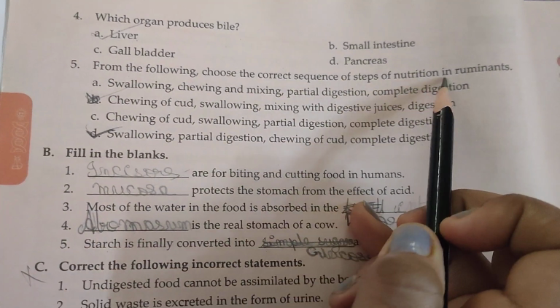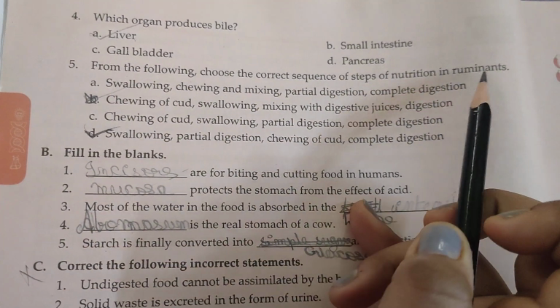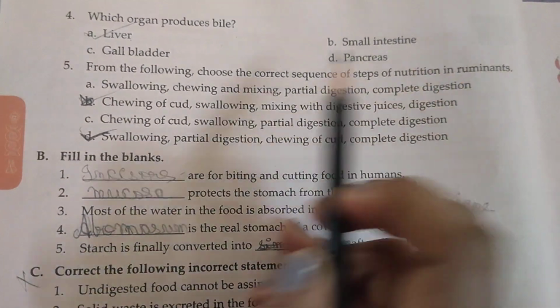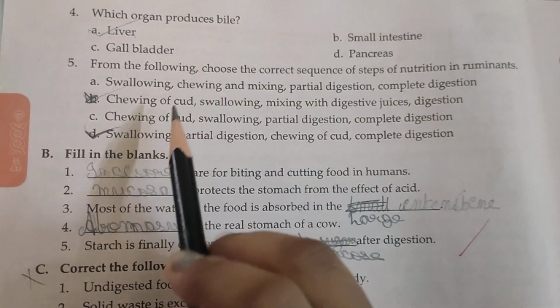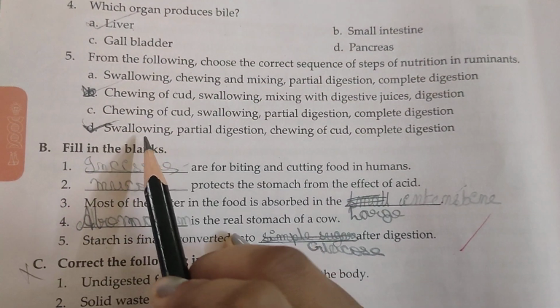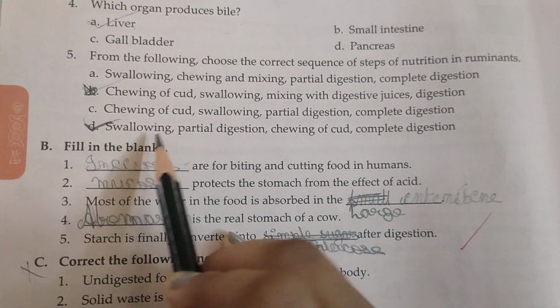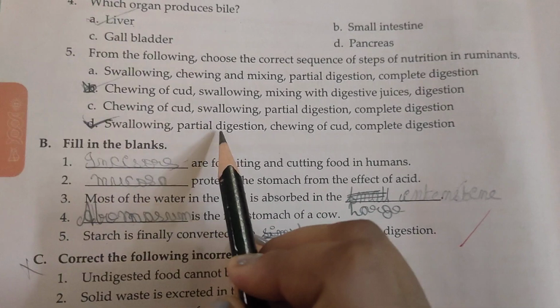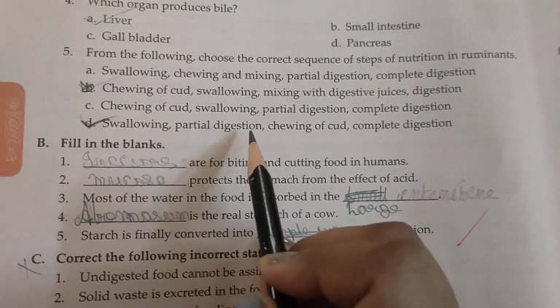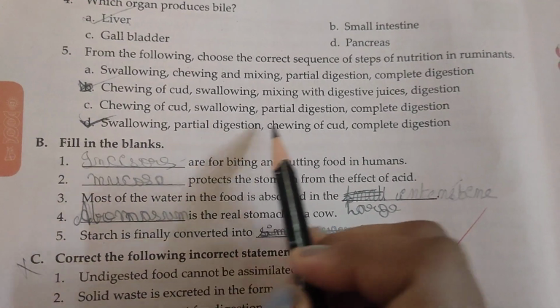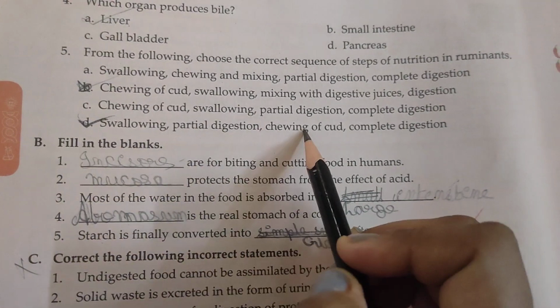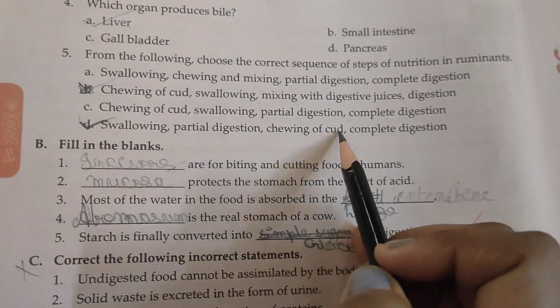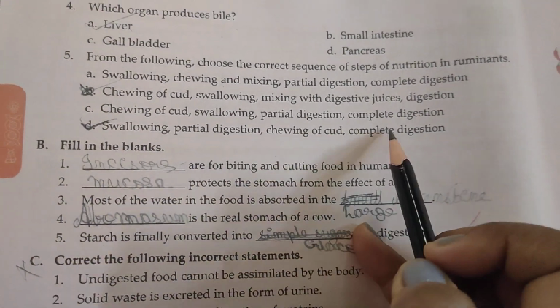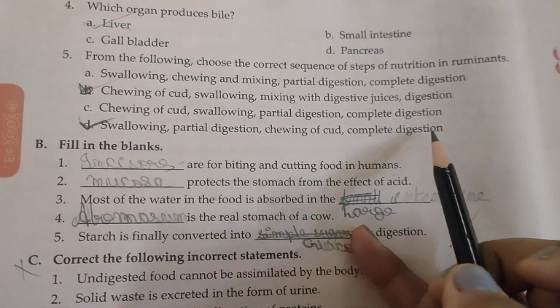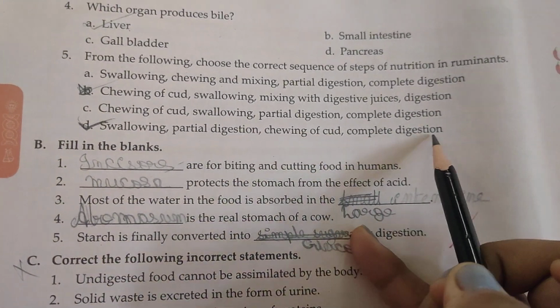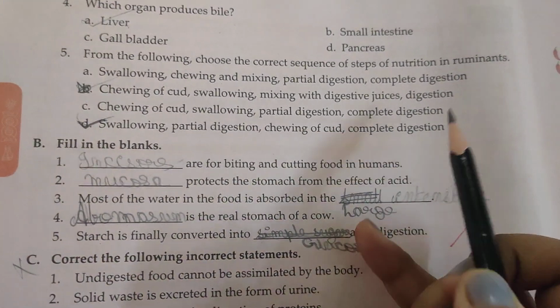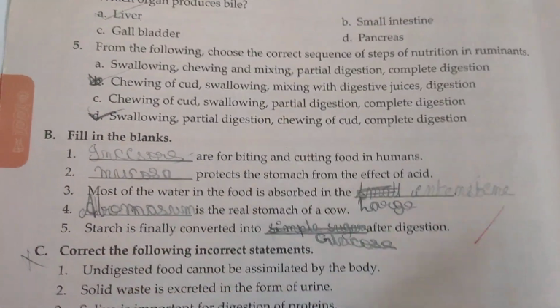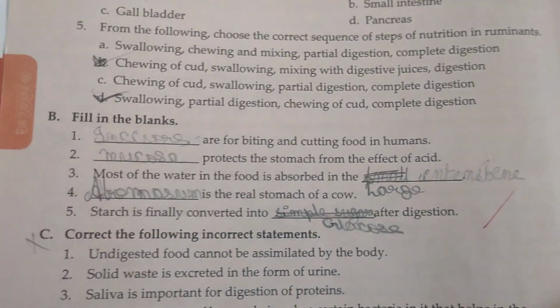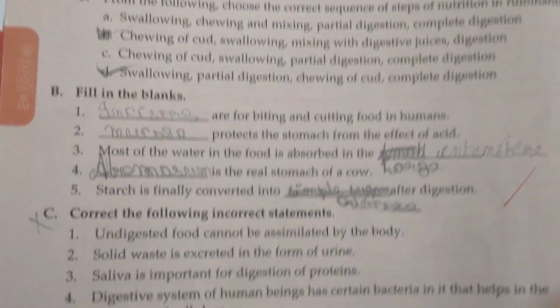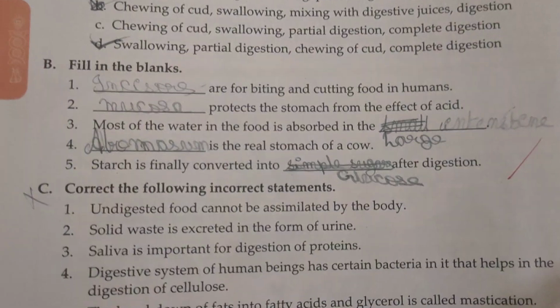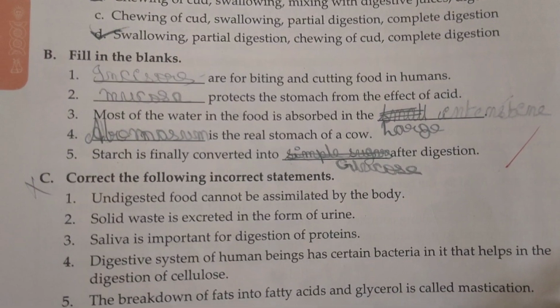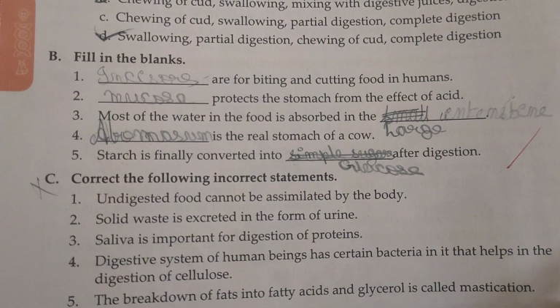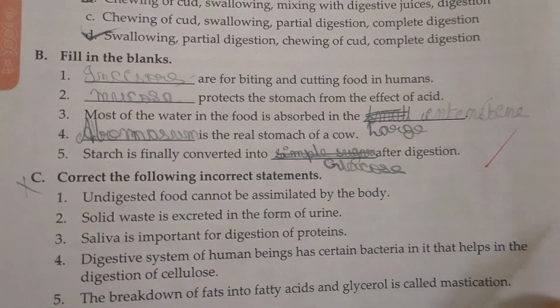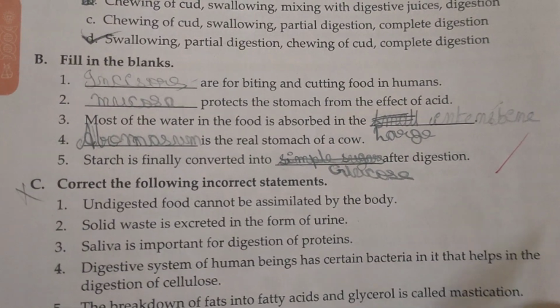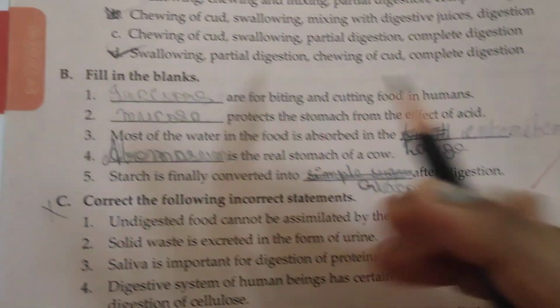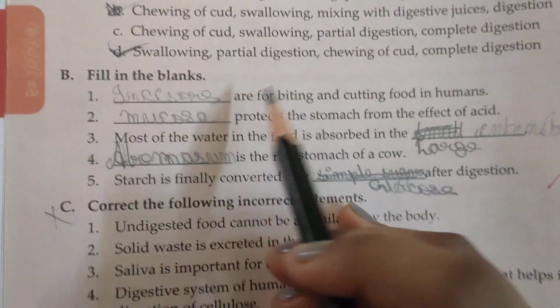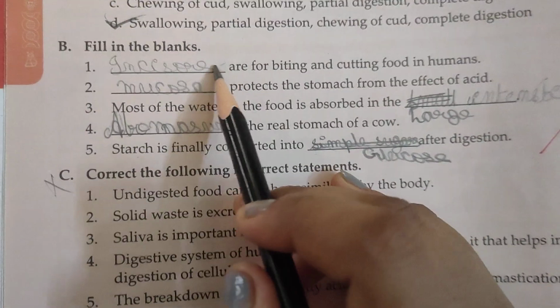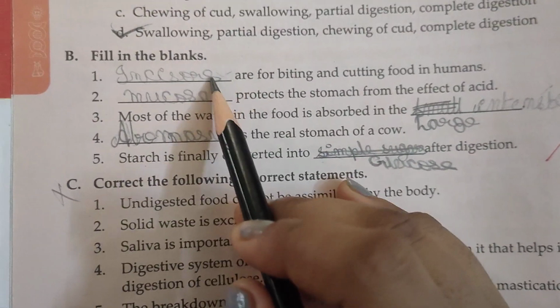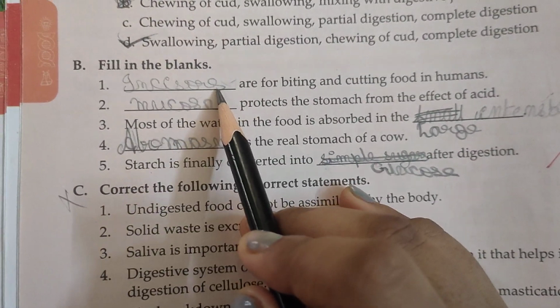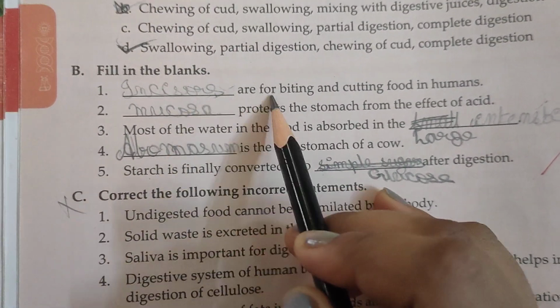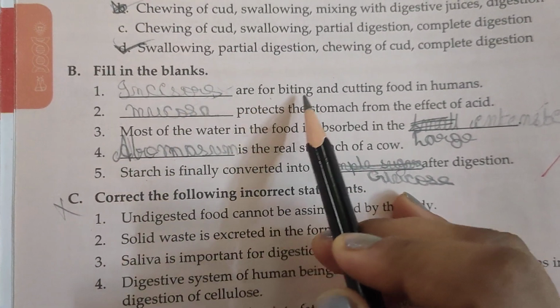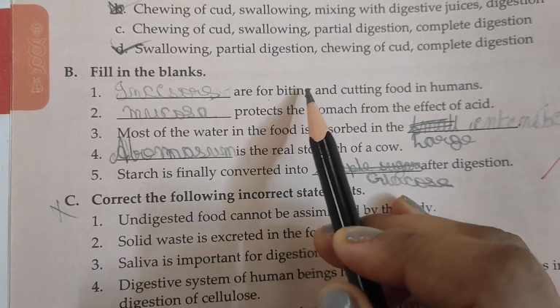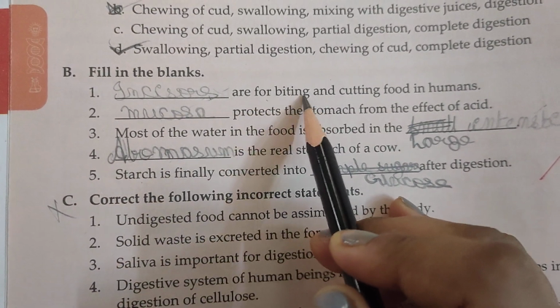From the following, choose the correct sequence of steps of nutrition in ruminants: swallowing, partial digestion, chewing of cud, and complete digestion. Now the next fill-ups: incisors are for biting and cutting food in humans.